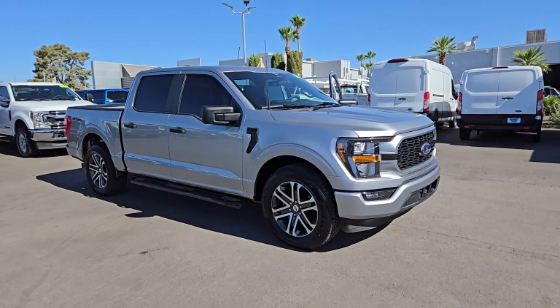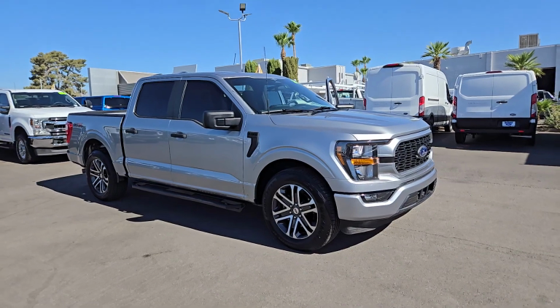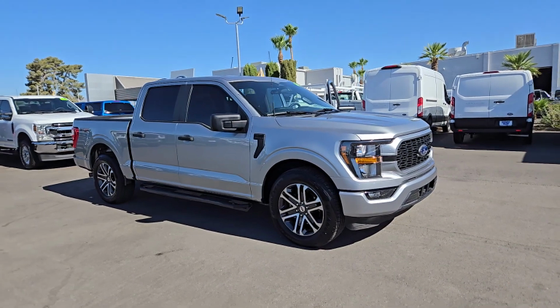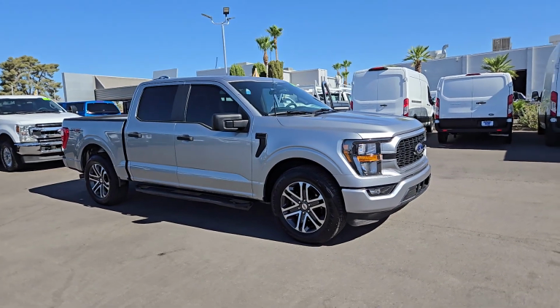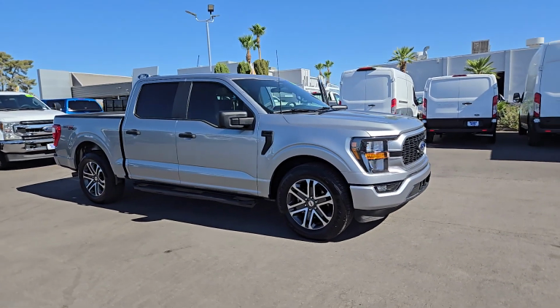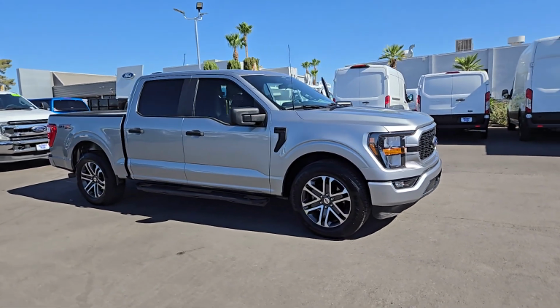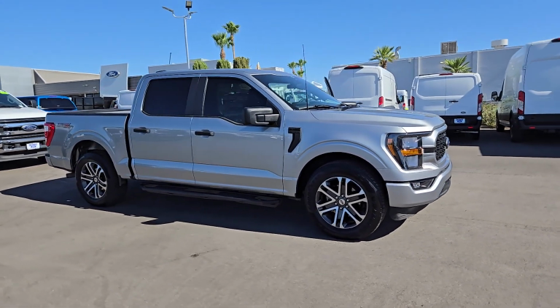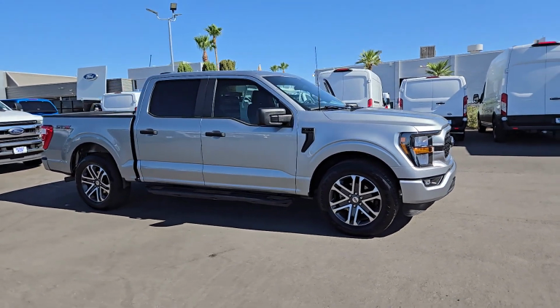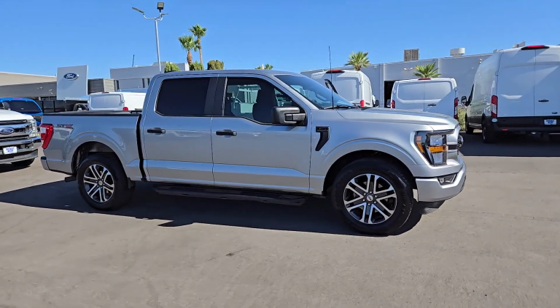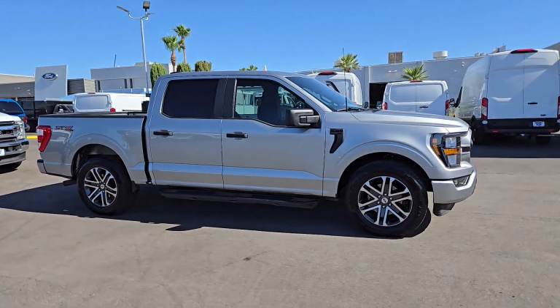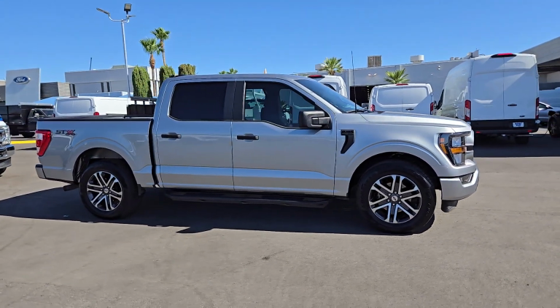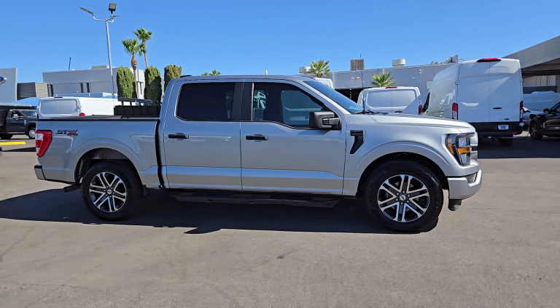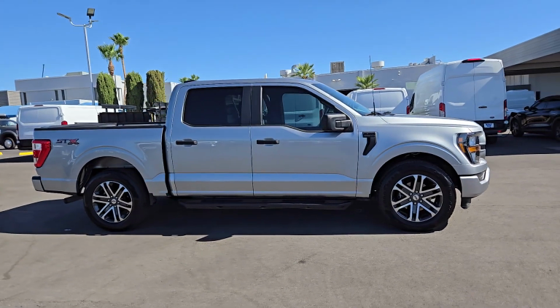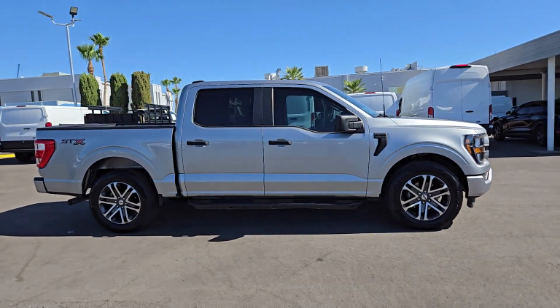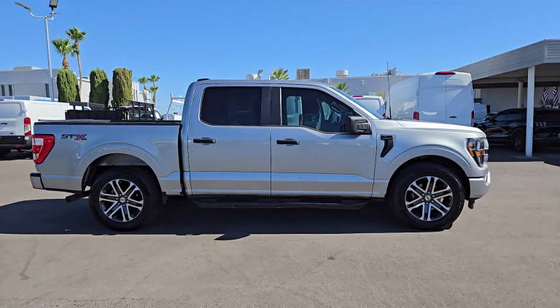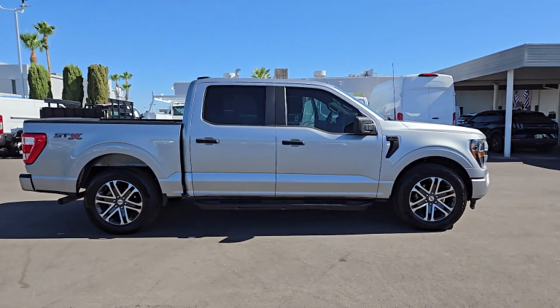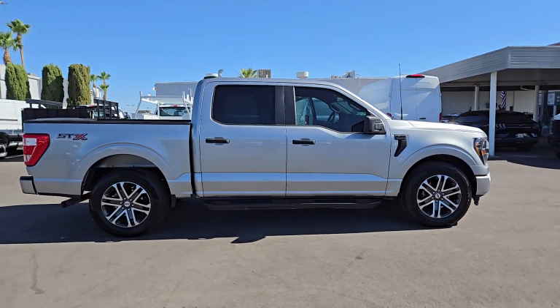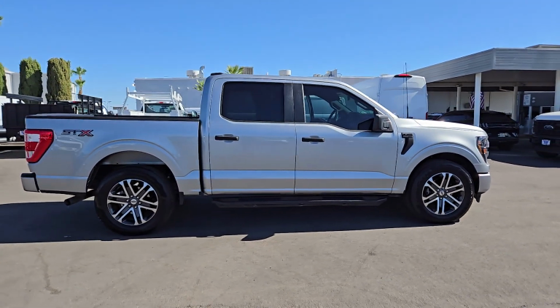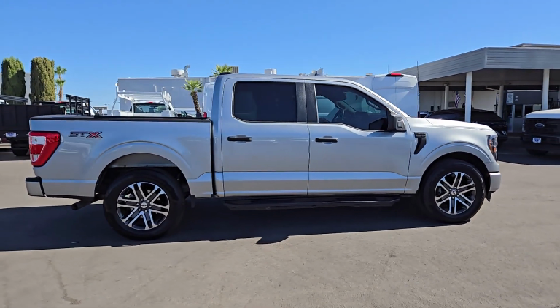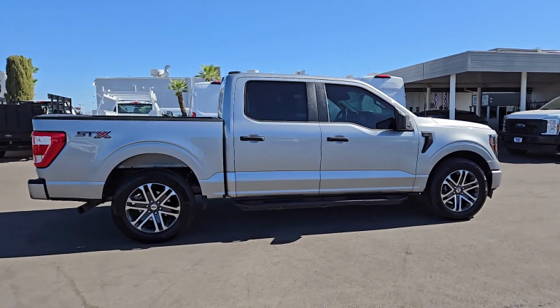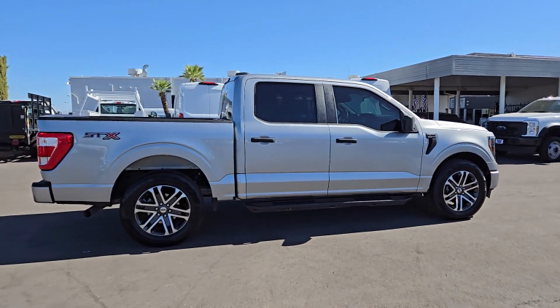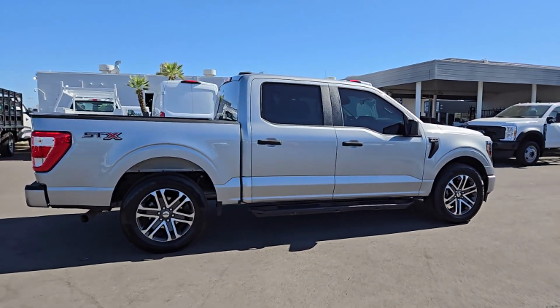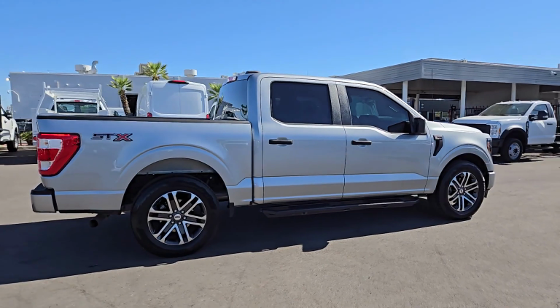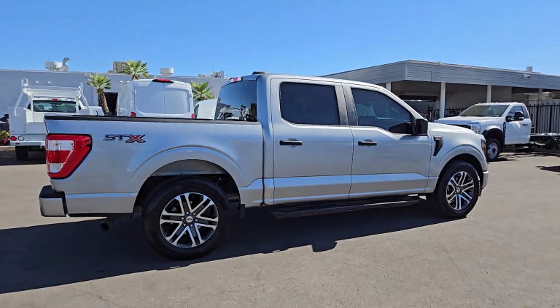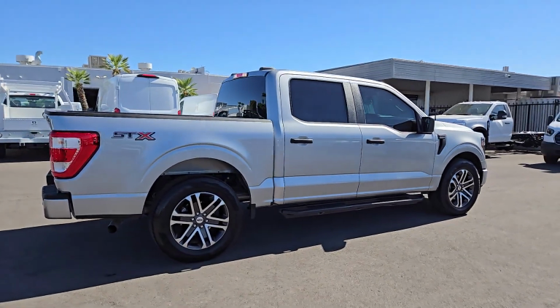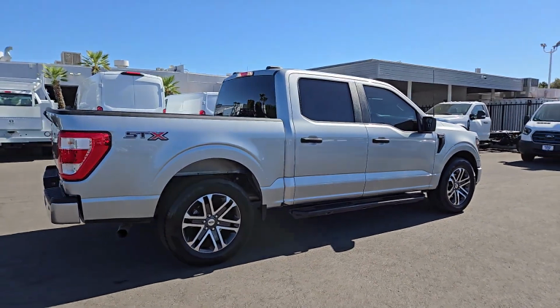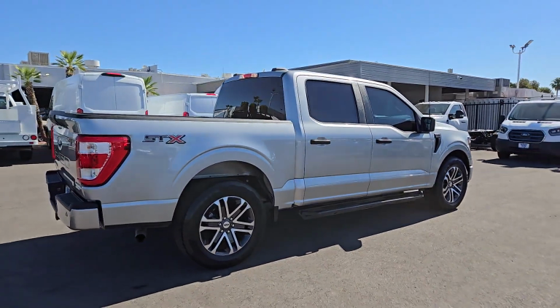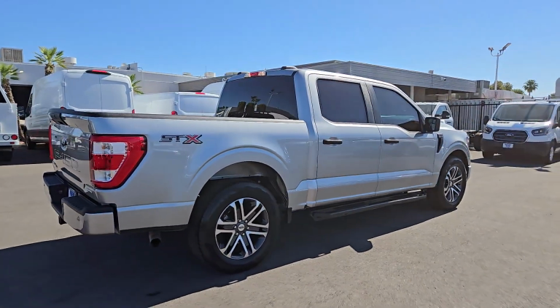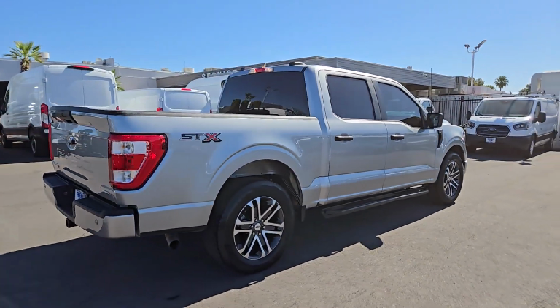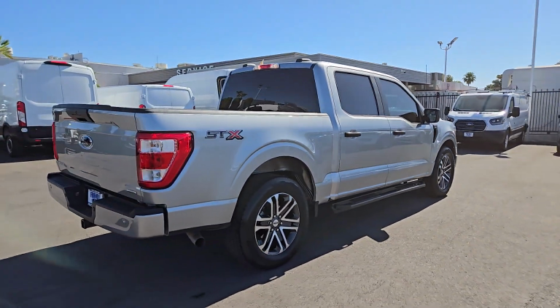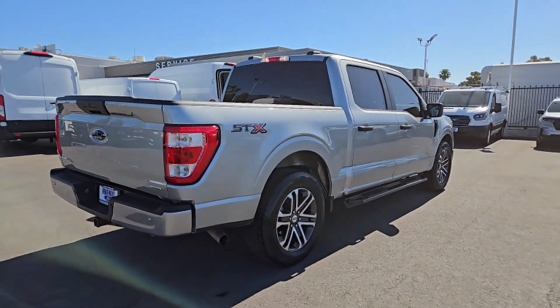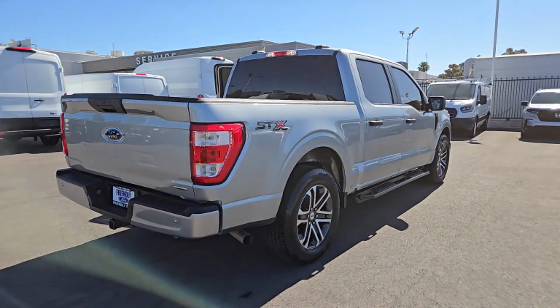You just found the 2023 Ford F-150. With less than 10,000 miles on the odometer, this vehicle stands out from the rest. This rugged F-150 is ready for work, off-roading, or a little R&R.